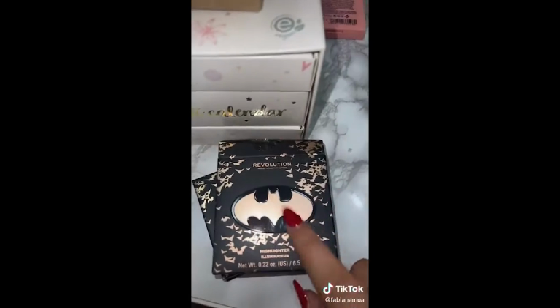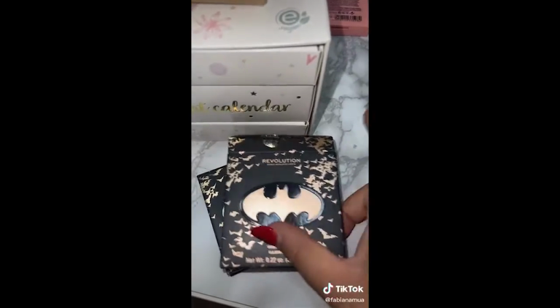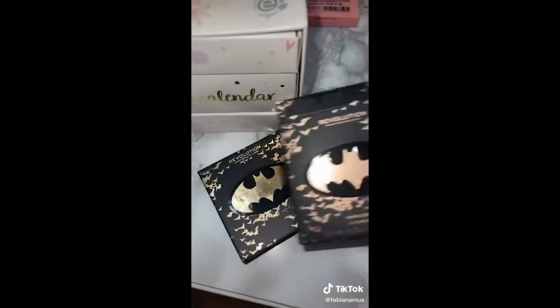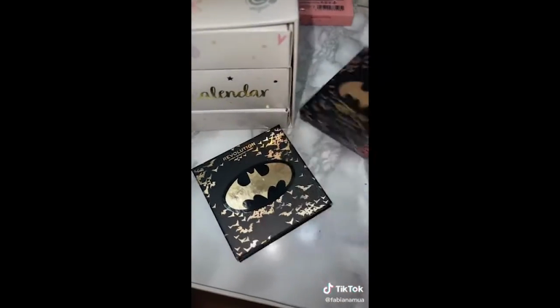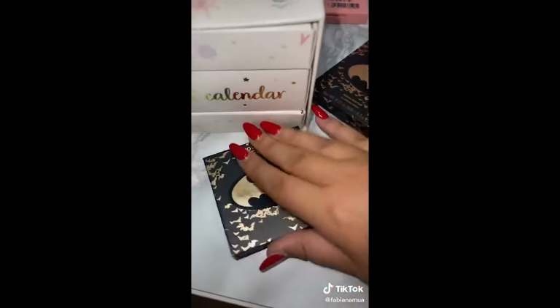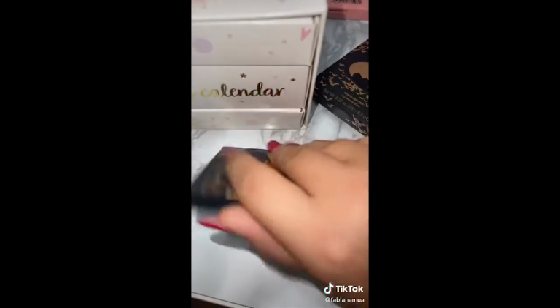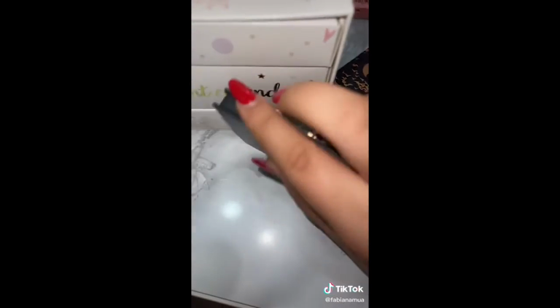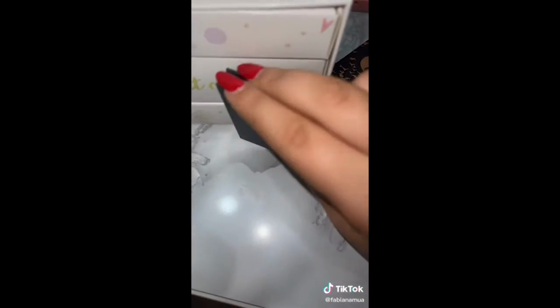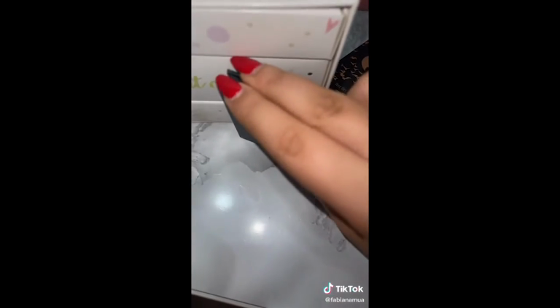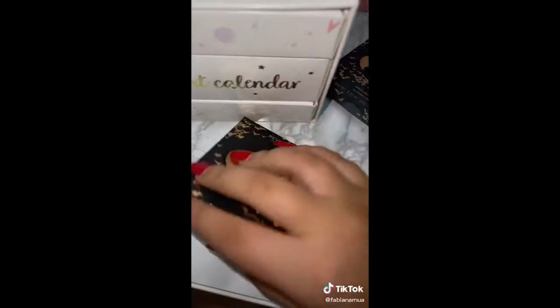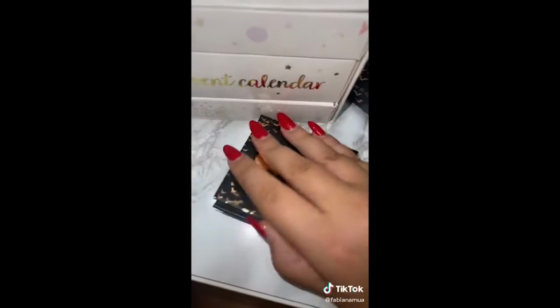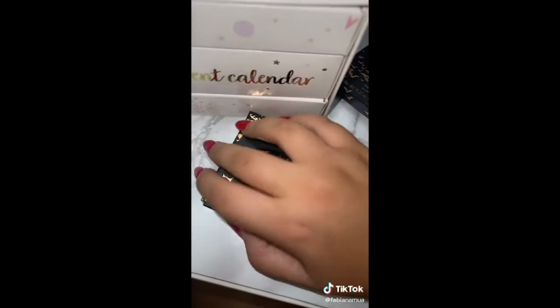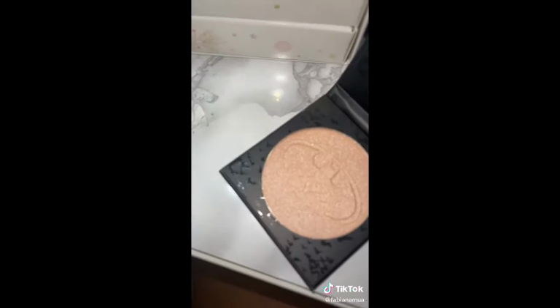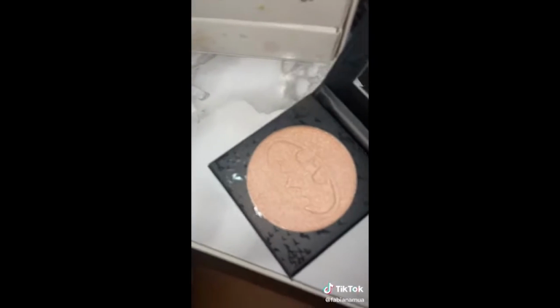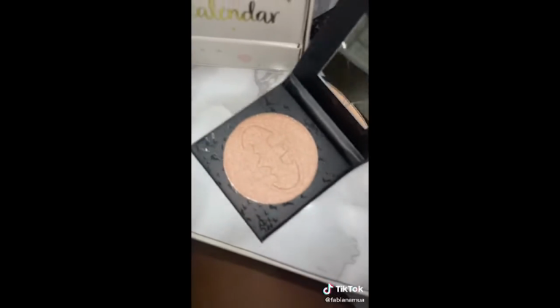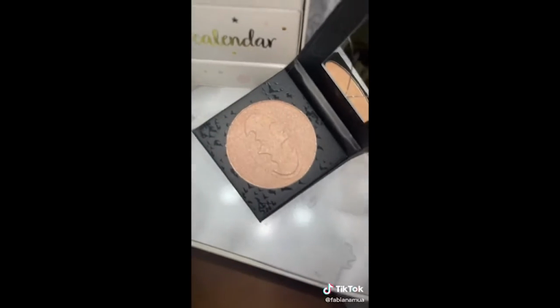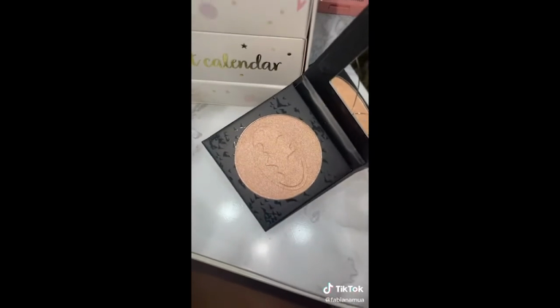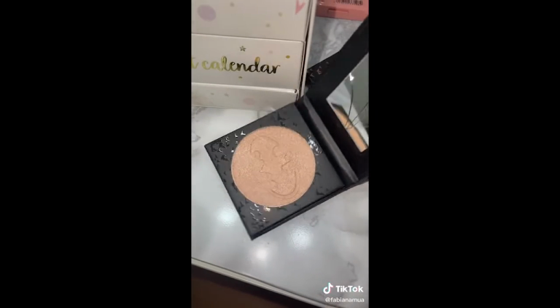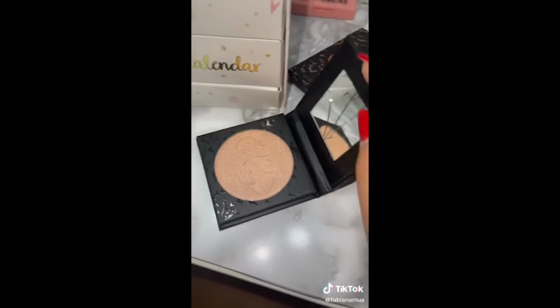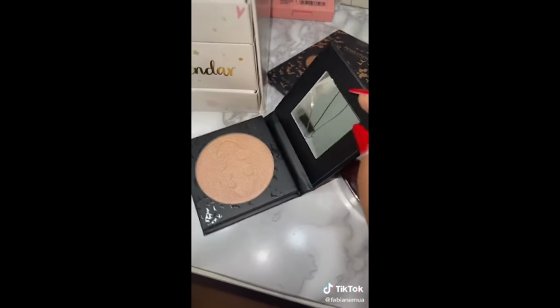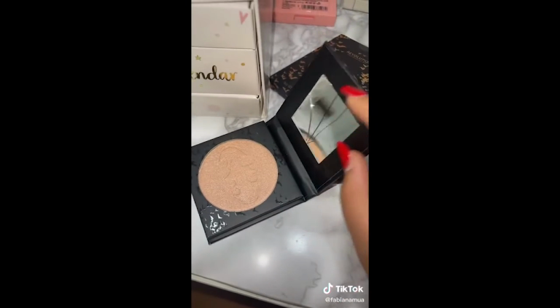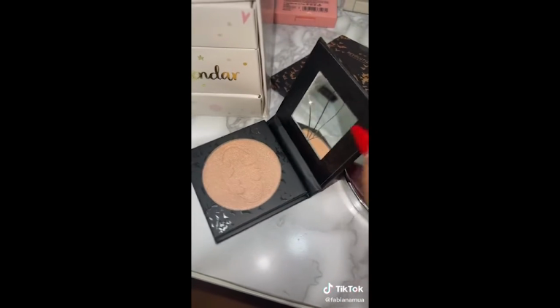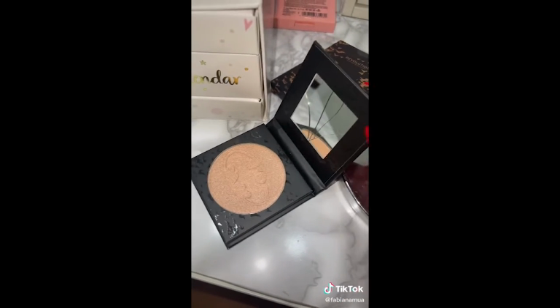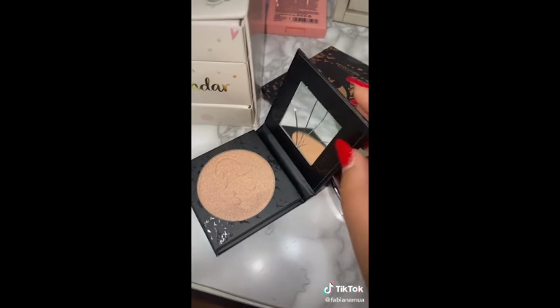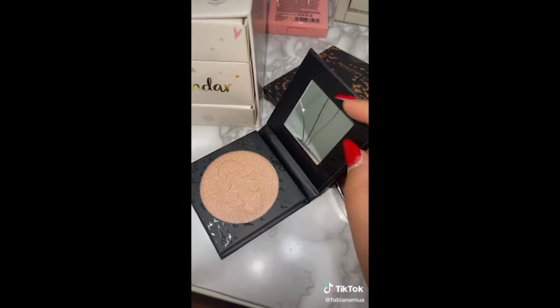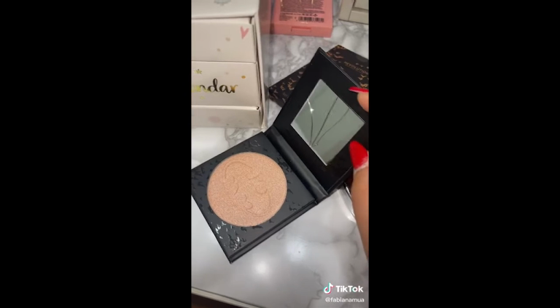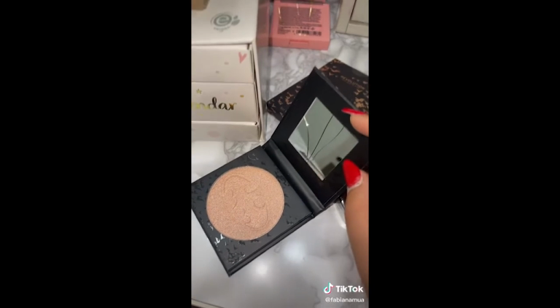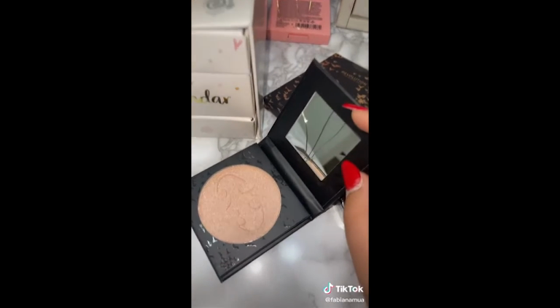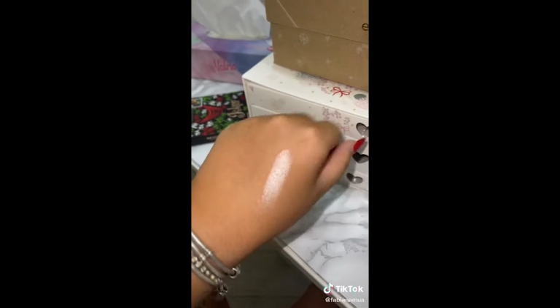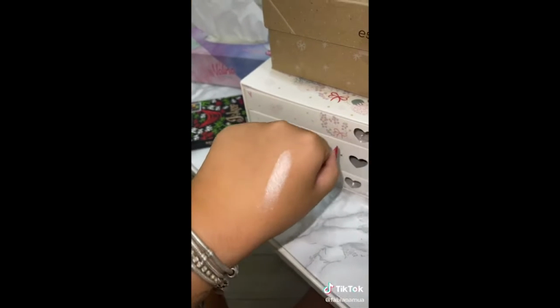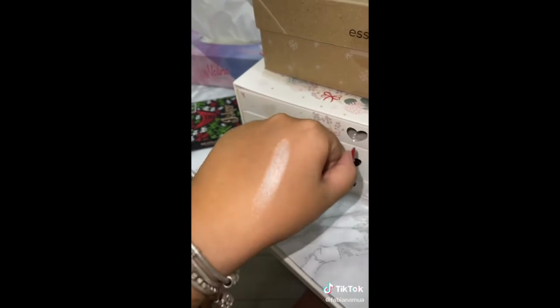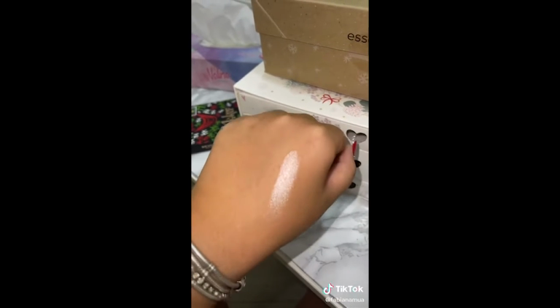Then I bought Batman's illuminant. Oh my God, with one hand — here it is, it's beautiful. It's only that it came with the mirror cracked — I have seven years of bad luck. But the illuminant is a lot of stuff.